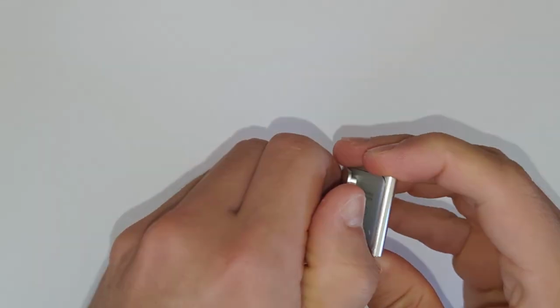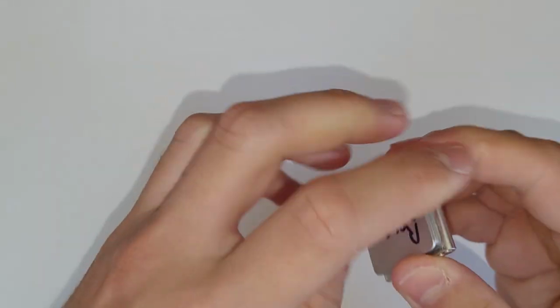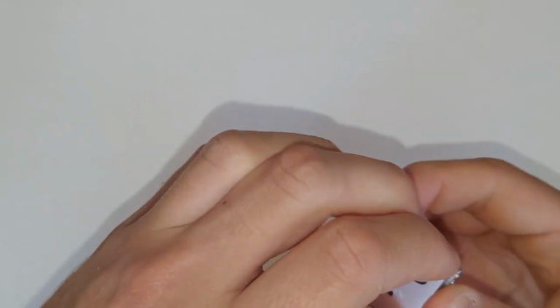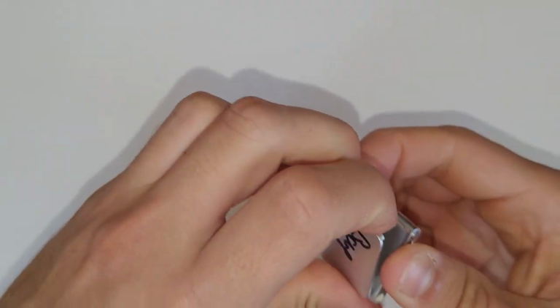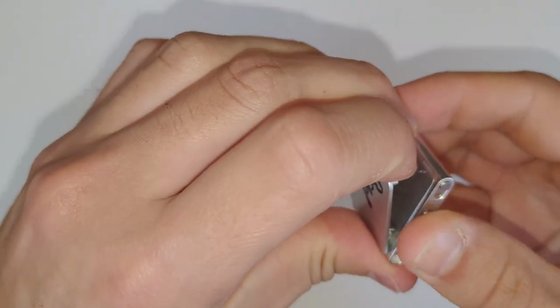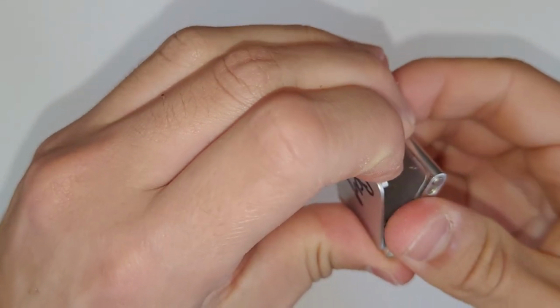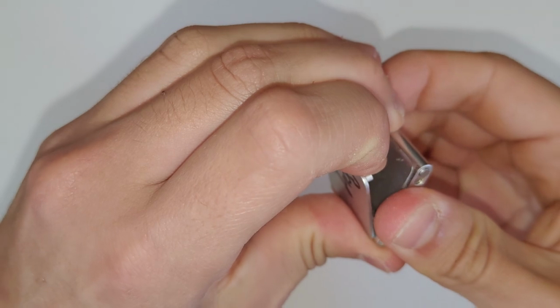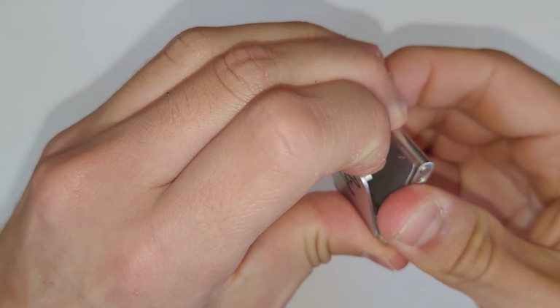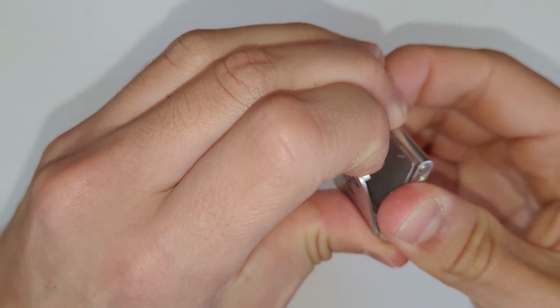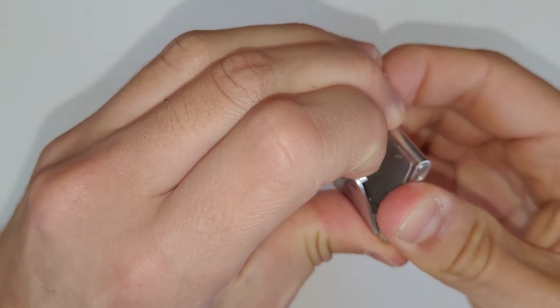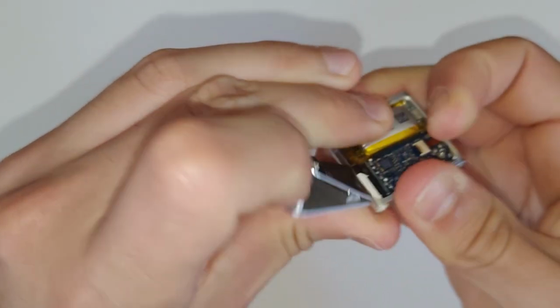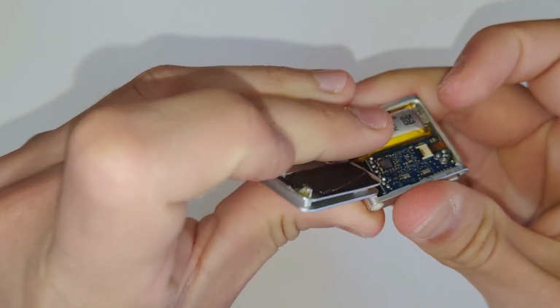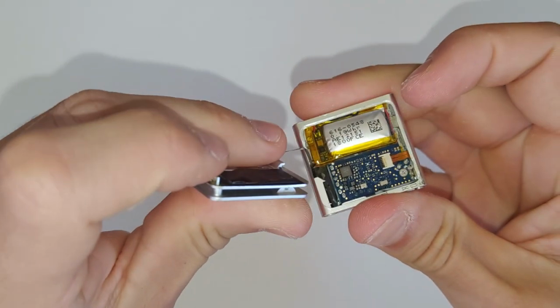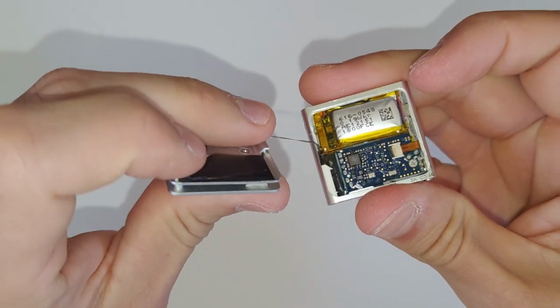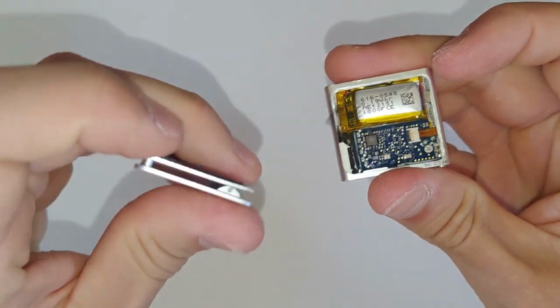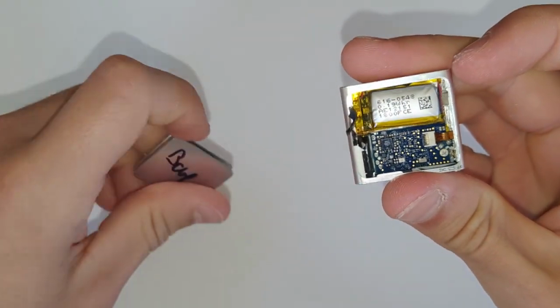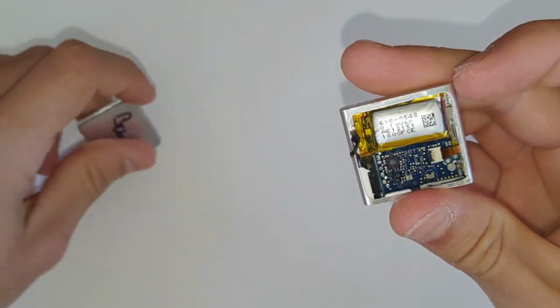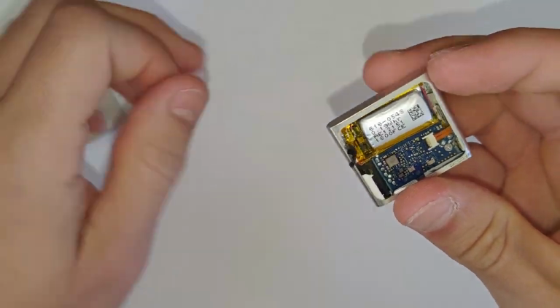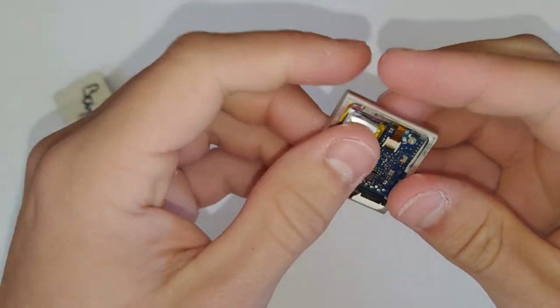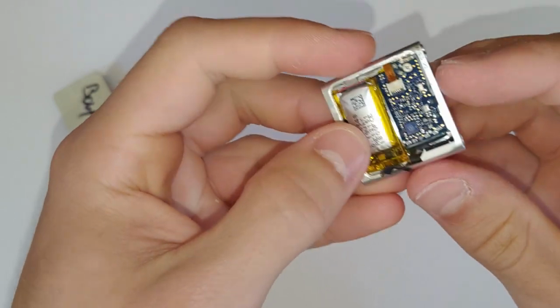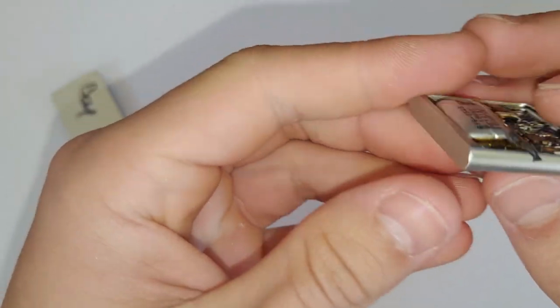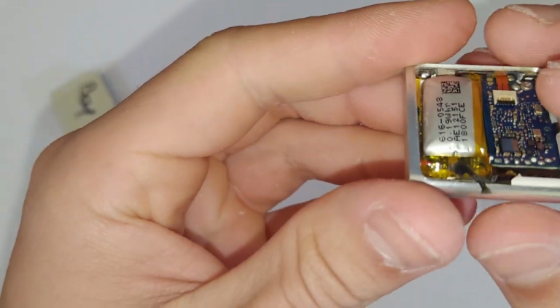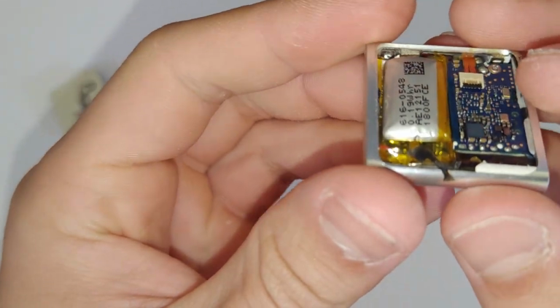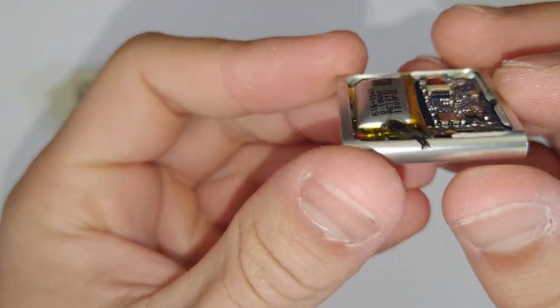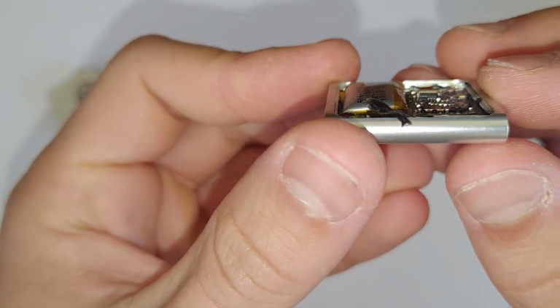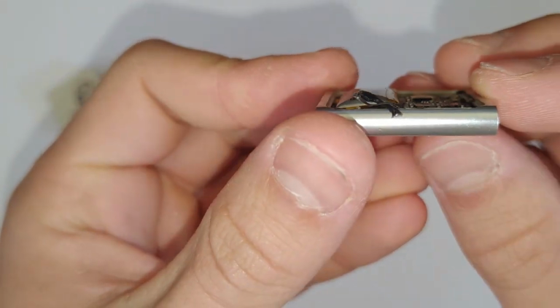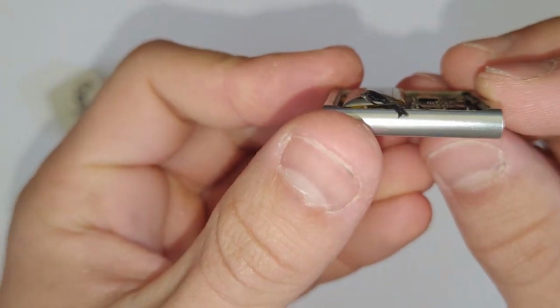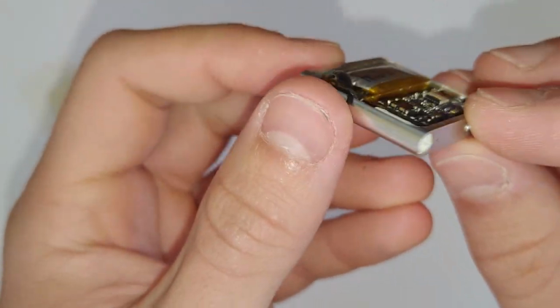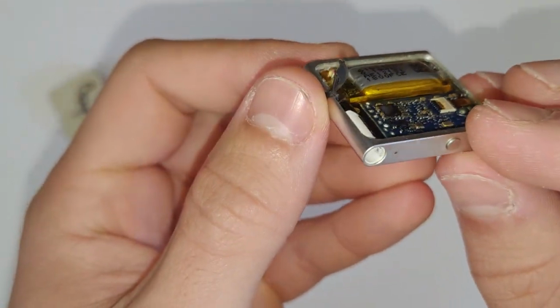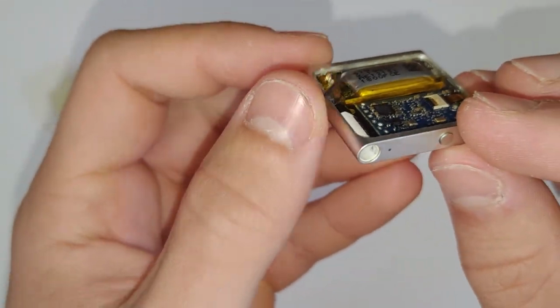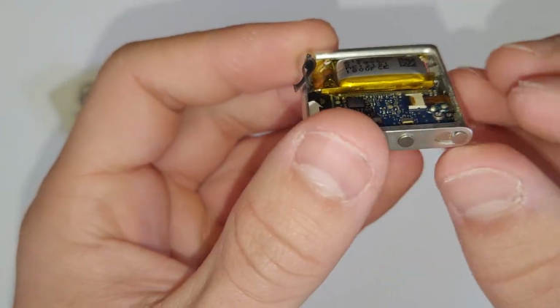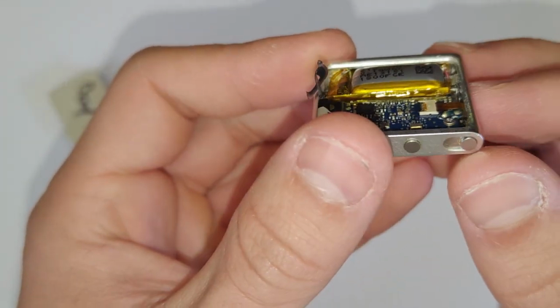In order to open this model up, it pretty much just lifts up at the back there with the clip. Just do what I do, pull it up like that. You might want to use a bit of heat and a bit of alcohol. I didn't have to do that in this one because the battery was already expanded, which was pushing it up.